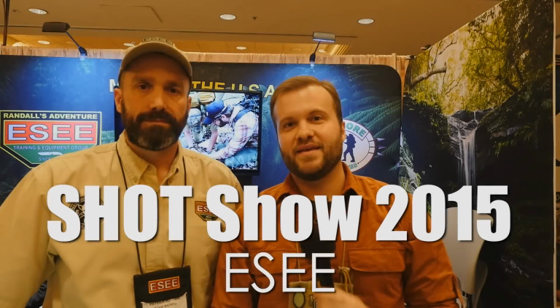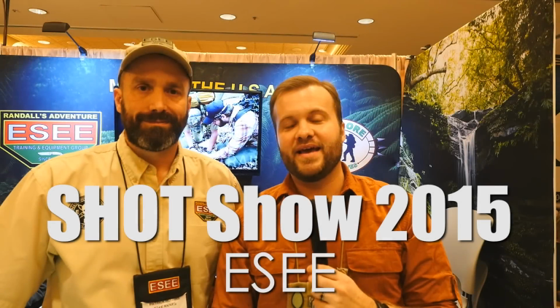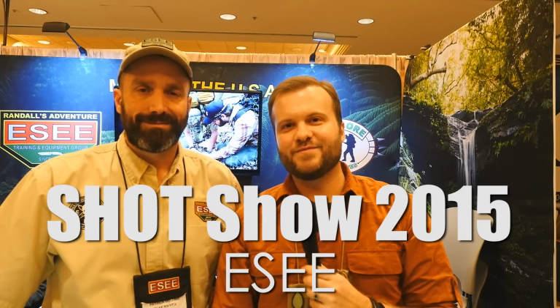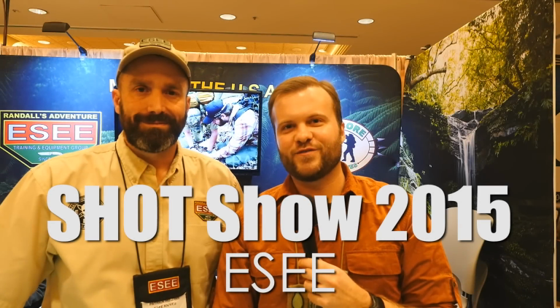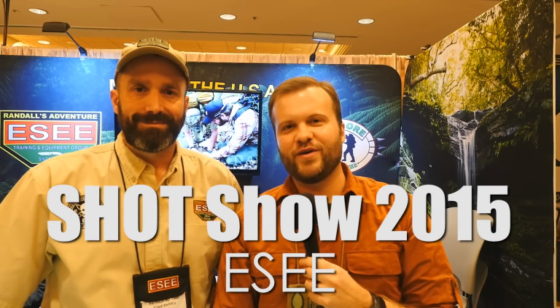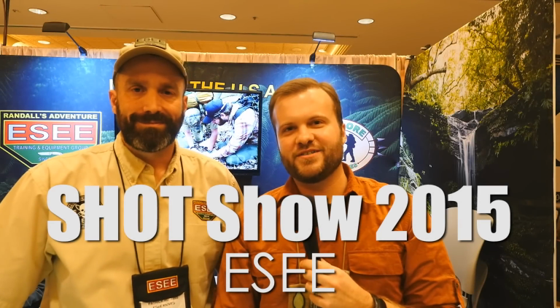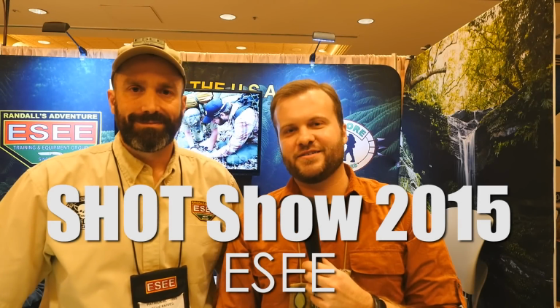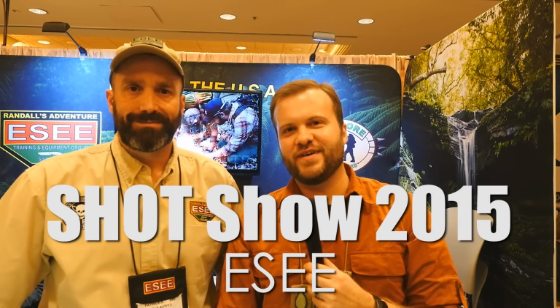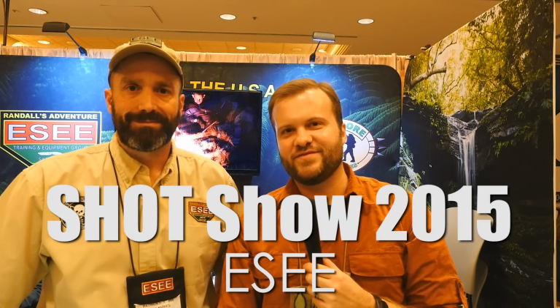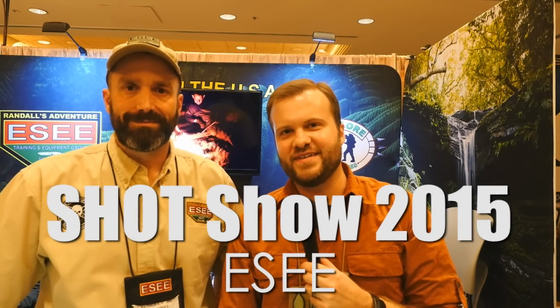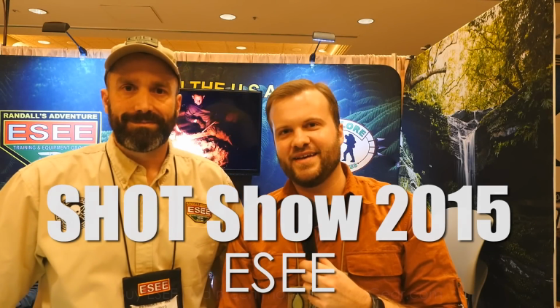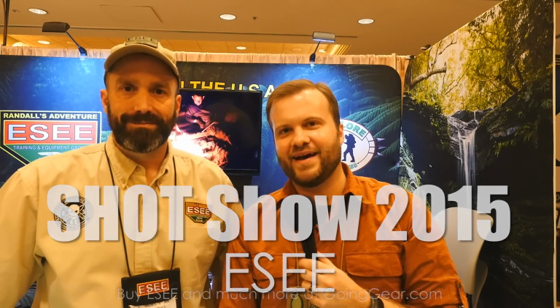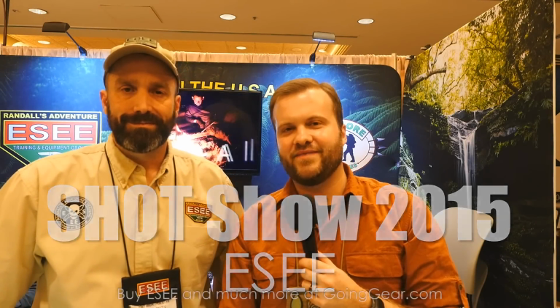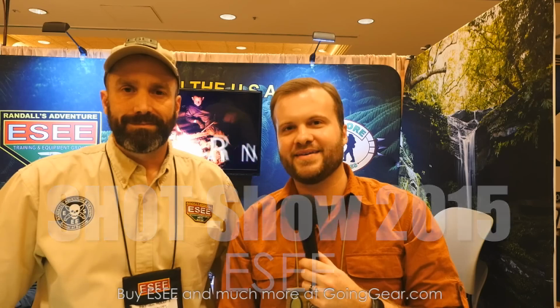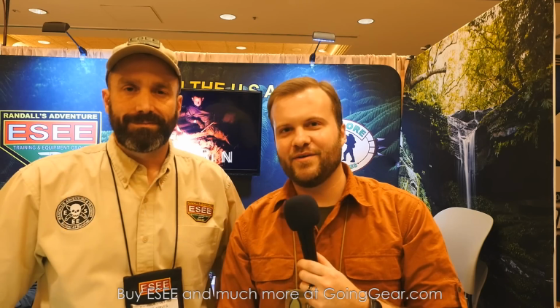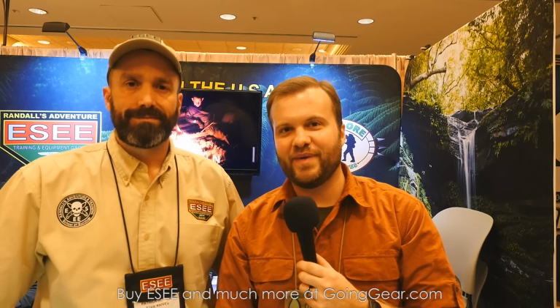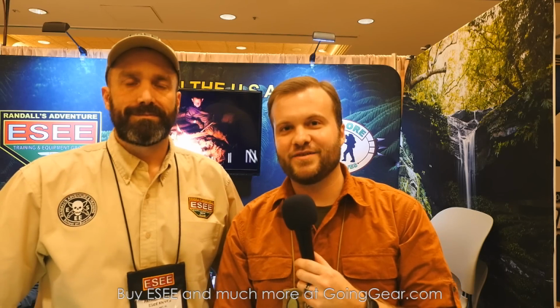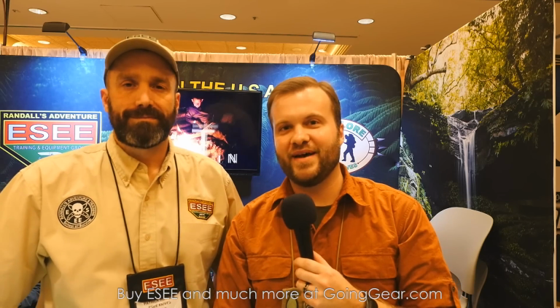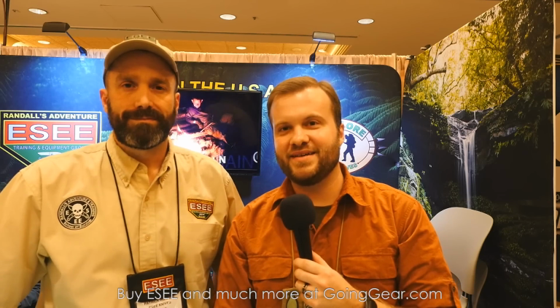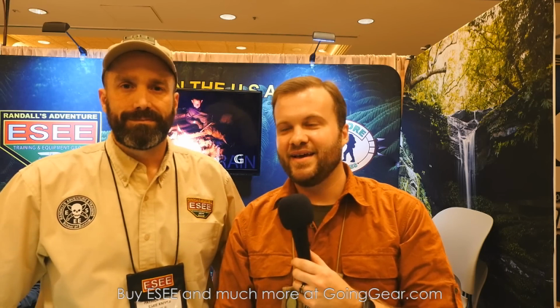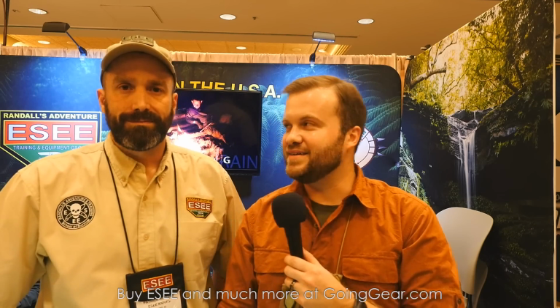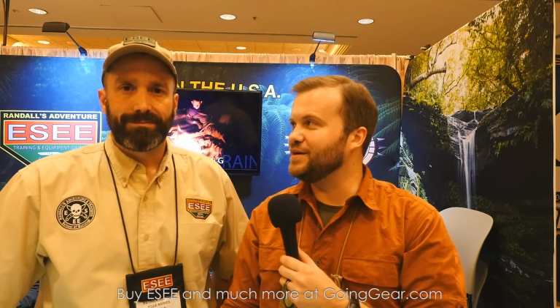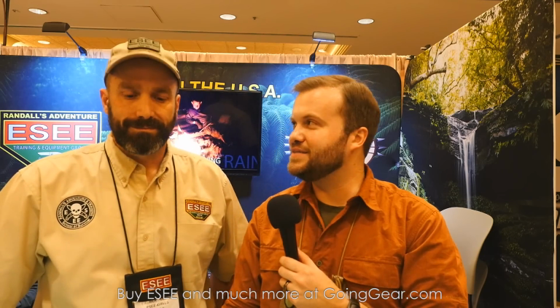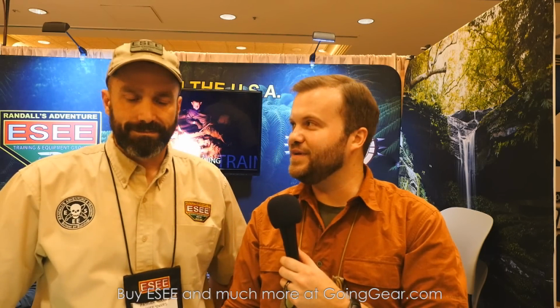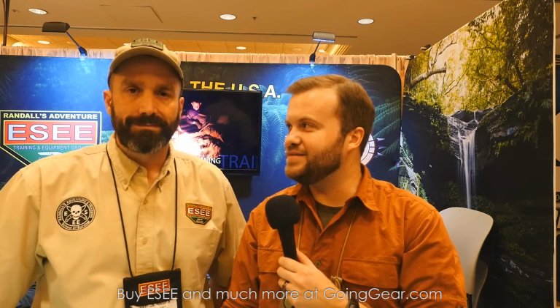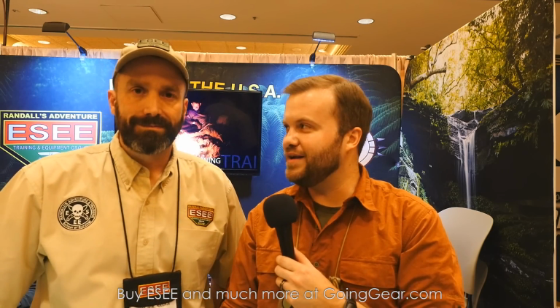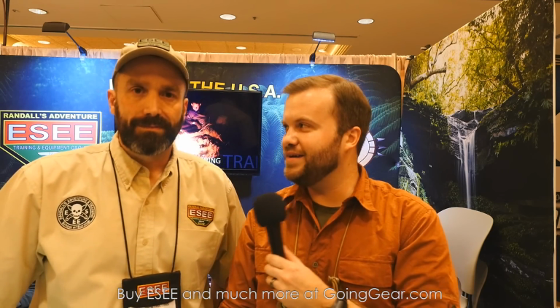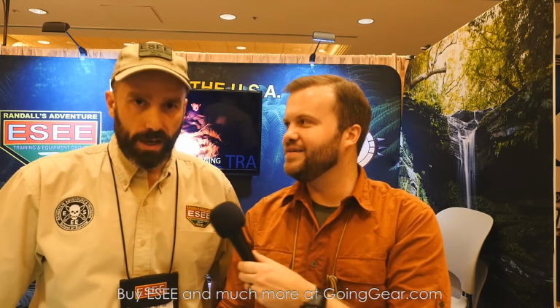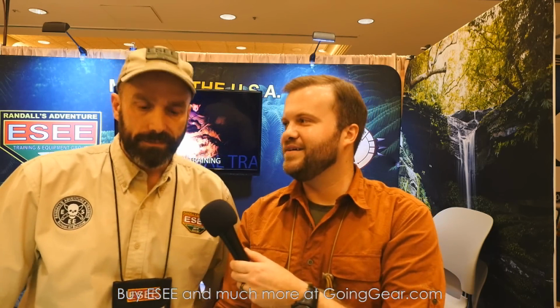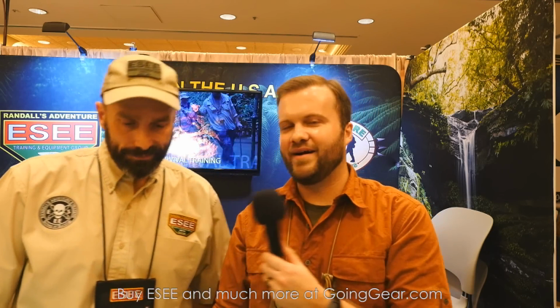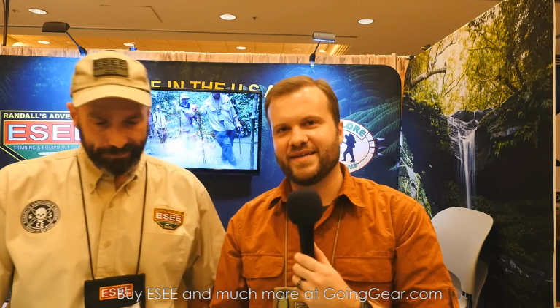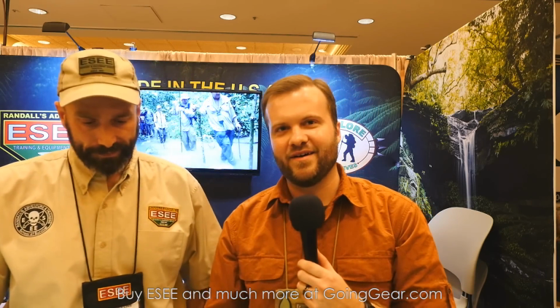Hey guys, Marshall from Going Gear, Shot Show 2015 in Las Vegas, here with Patrick from SE. He's going to show us some new knives. All right, let's take a look.